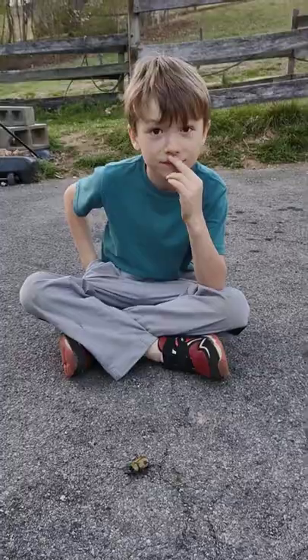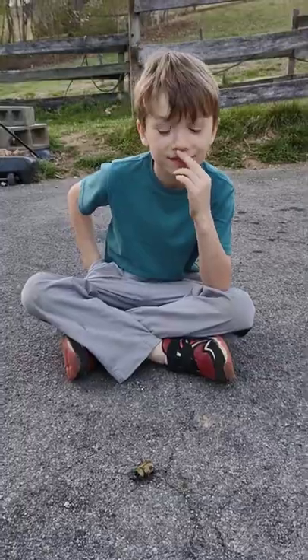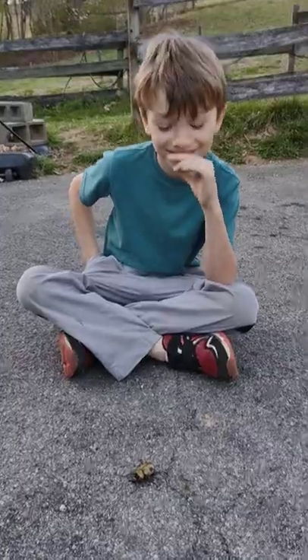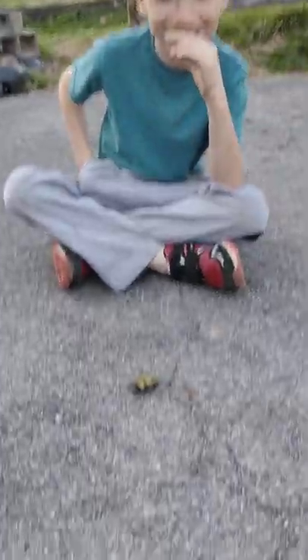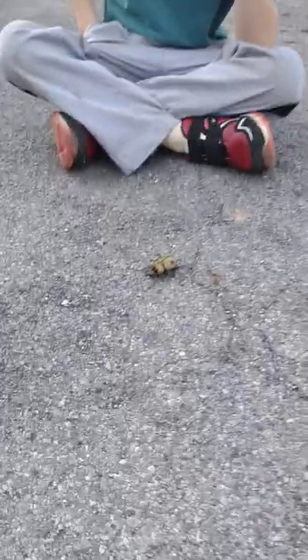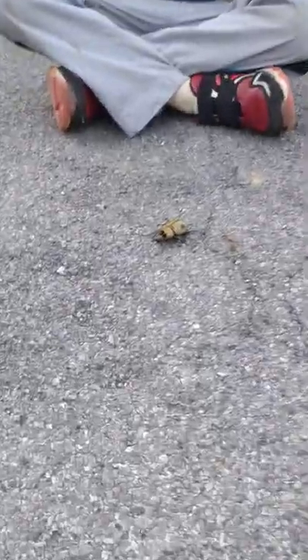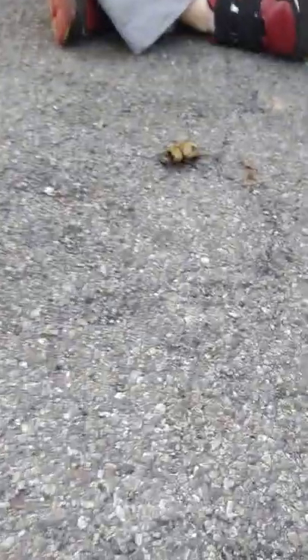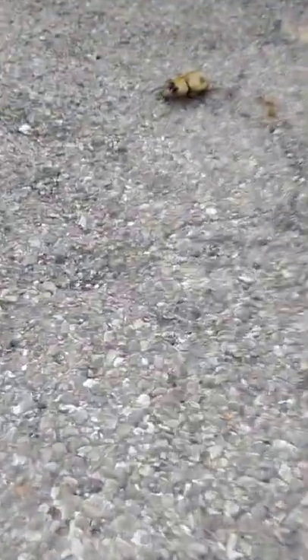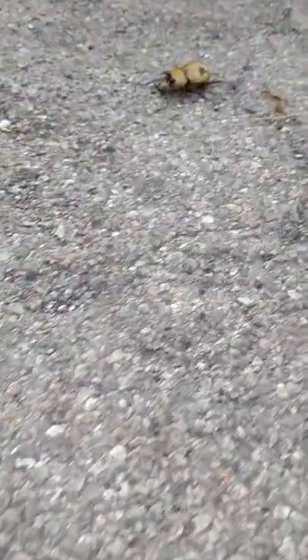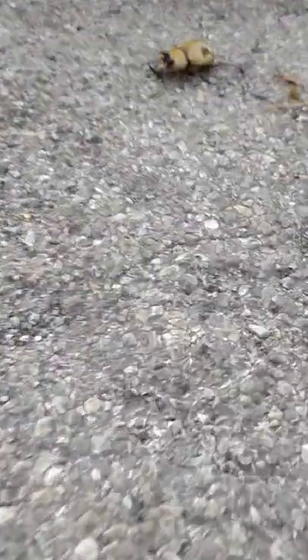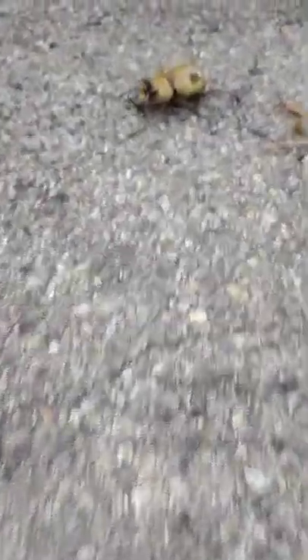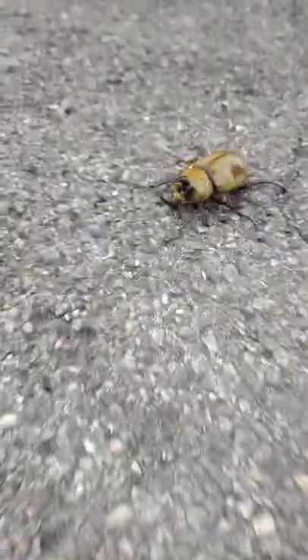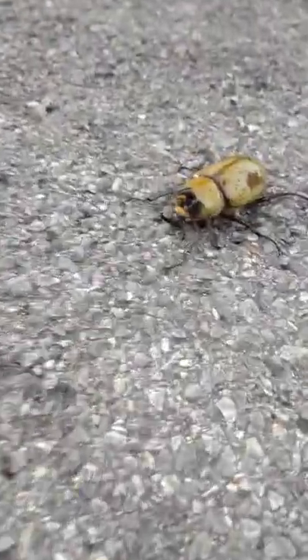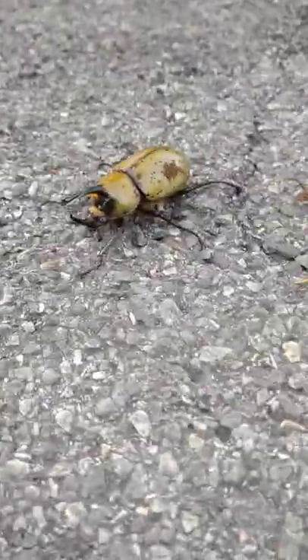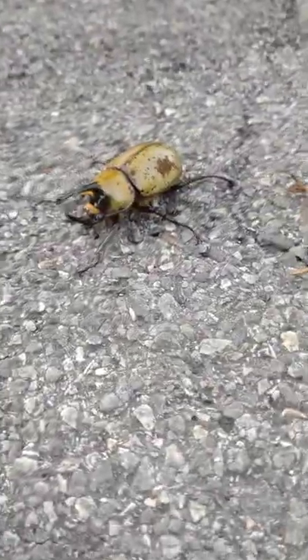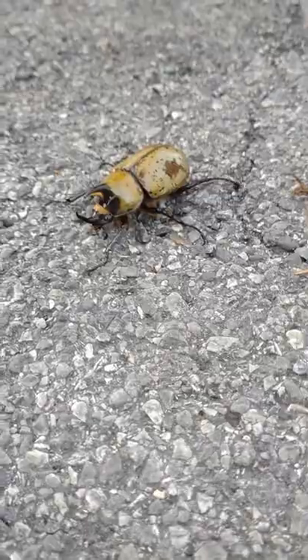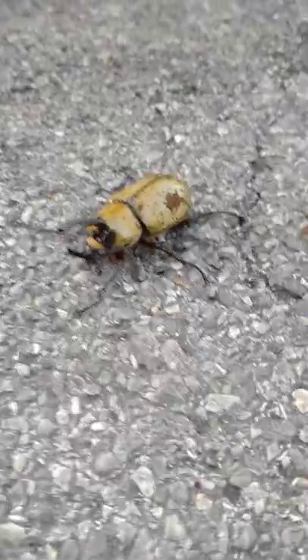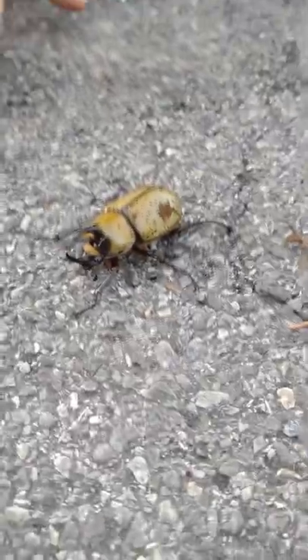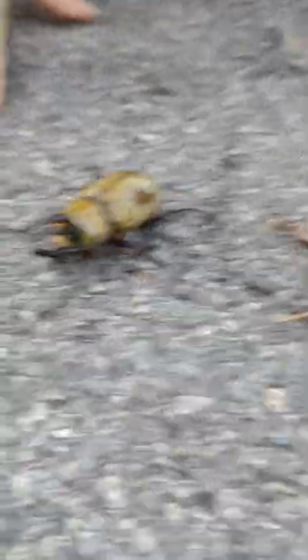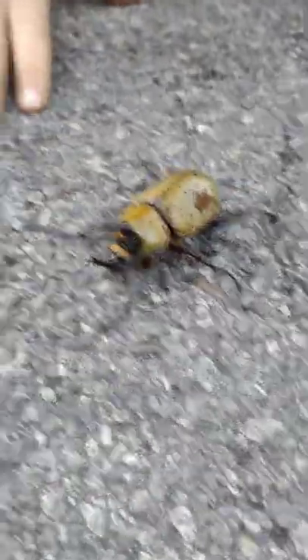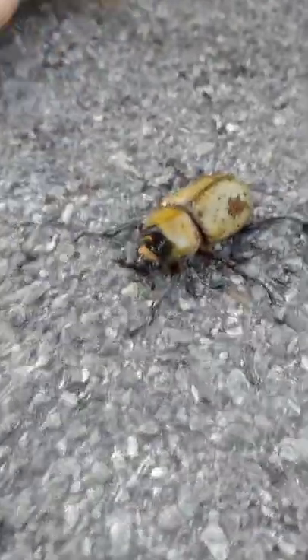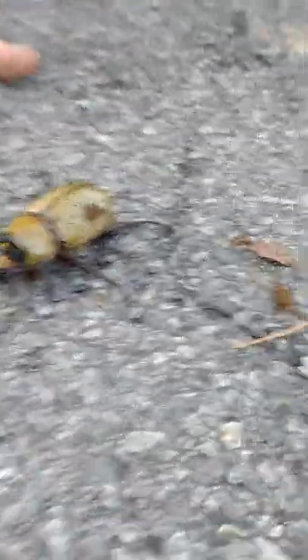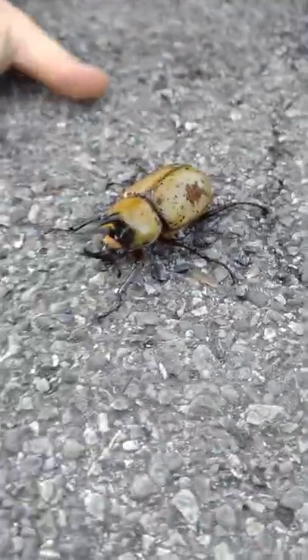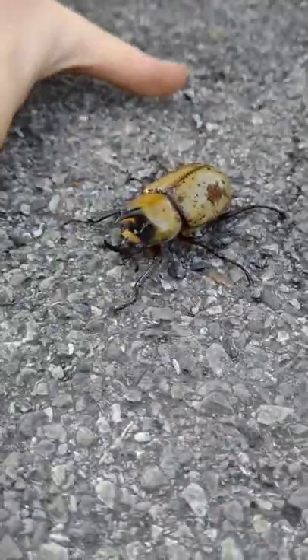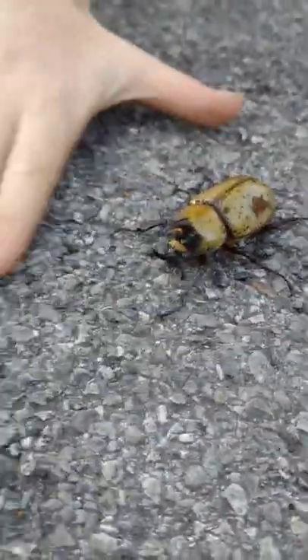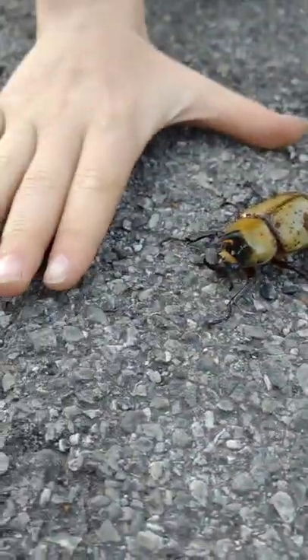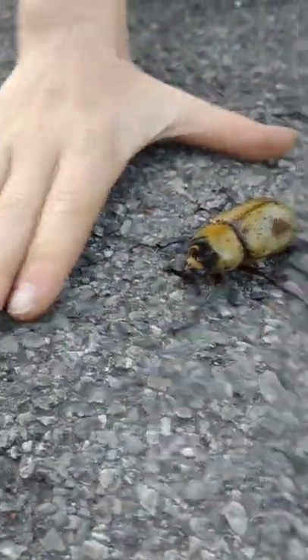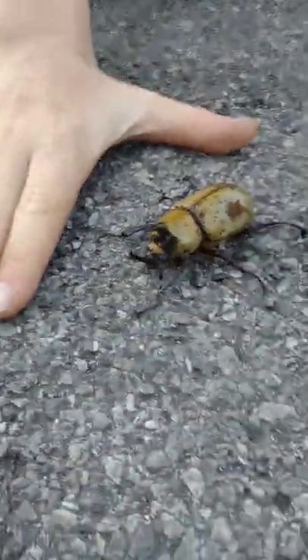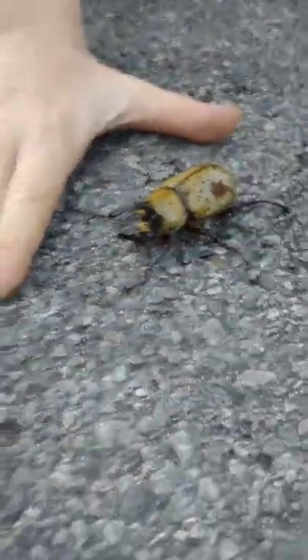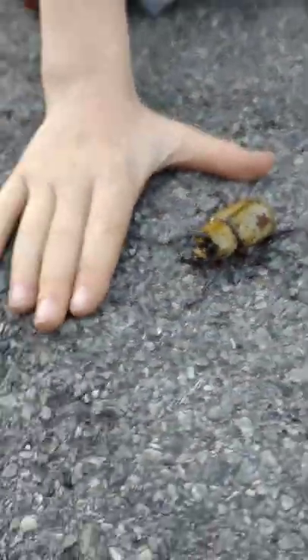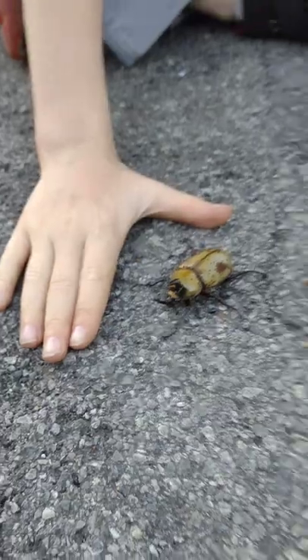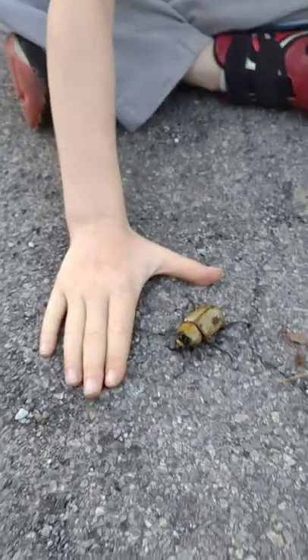My brother found this Hercules beetle in an old barn. It's really, really cool. I can't believe it. Literally, size compared to this is my hand. It's huge.